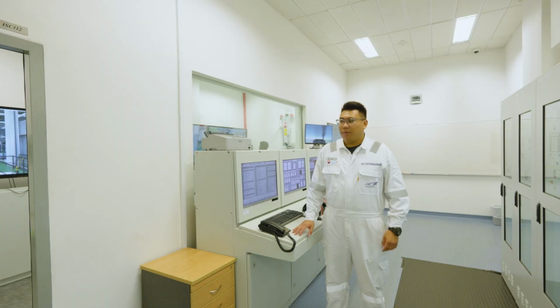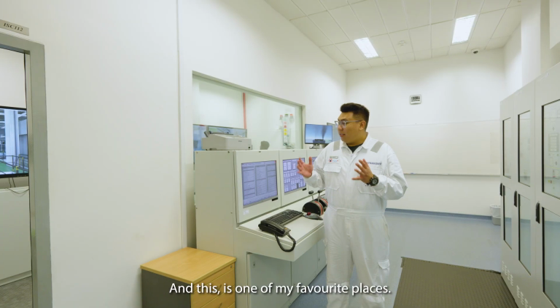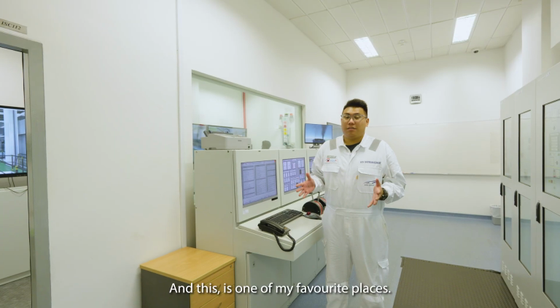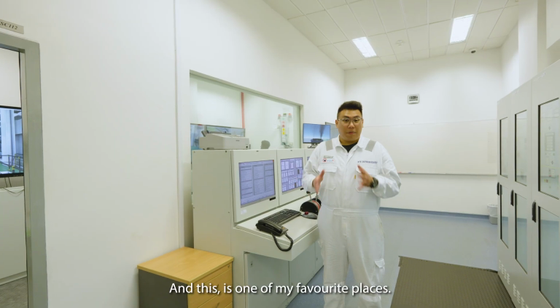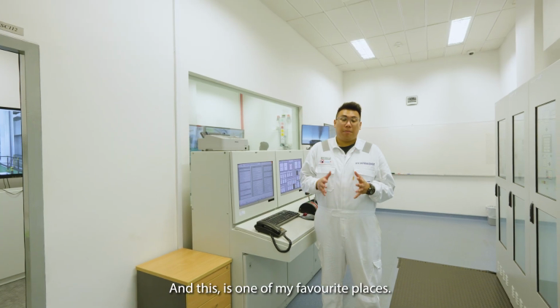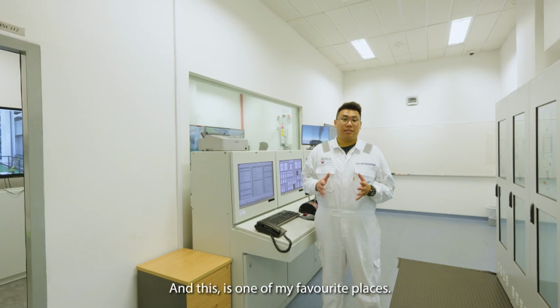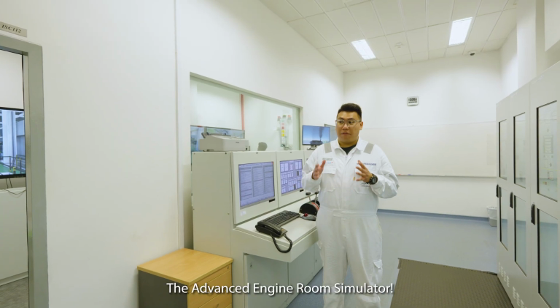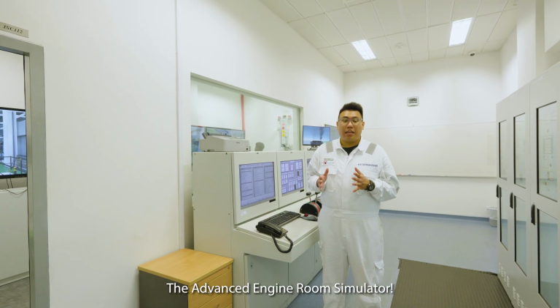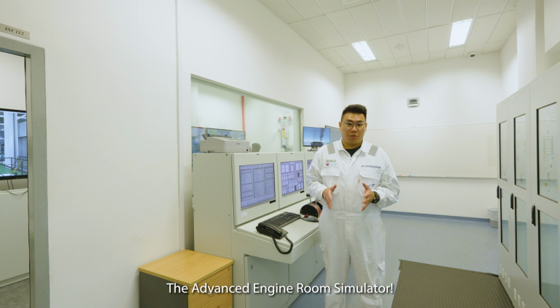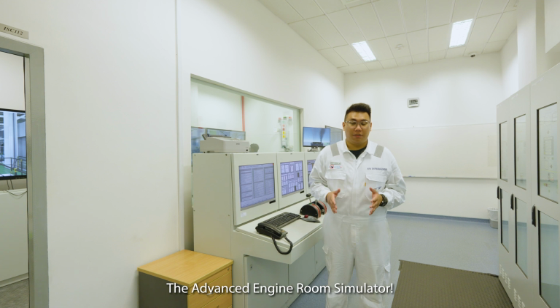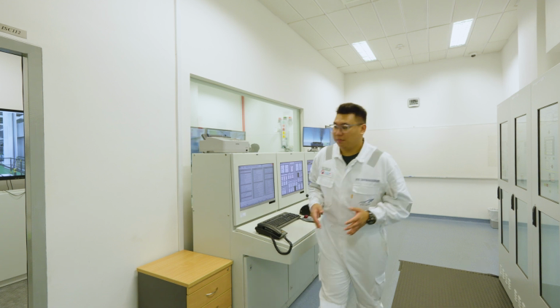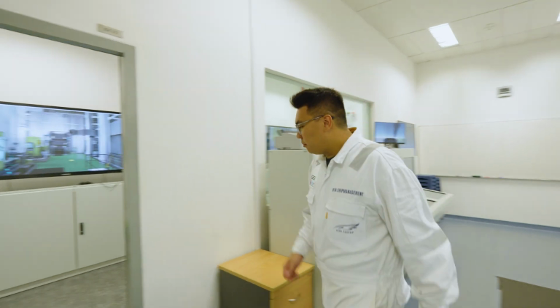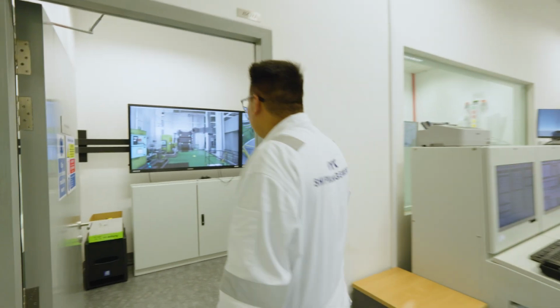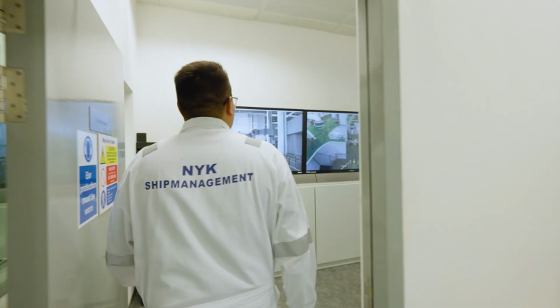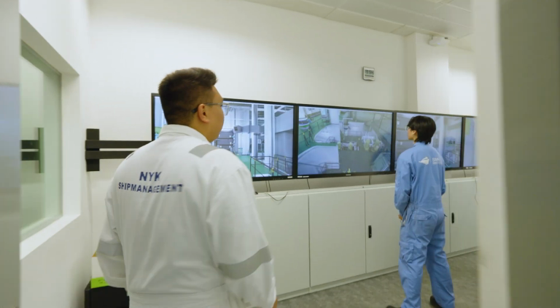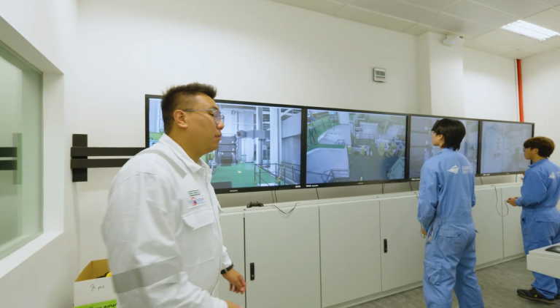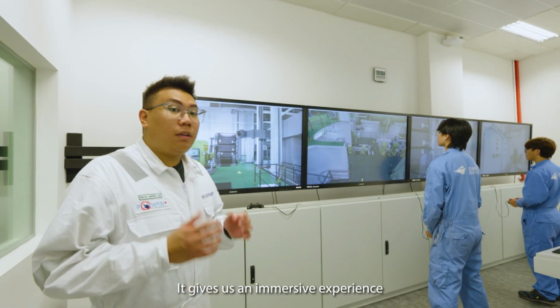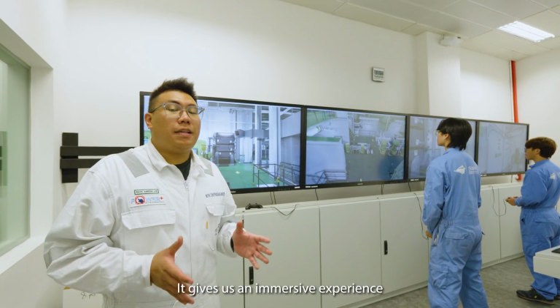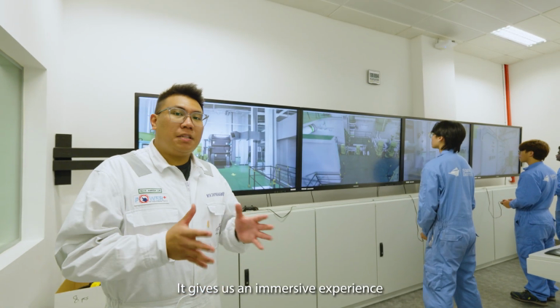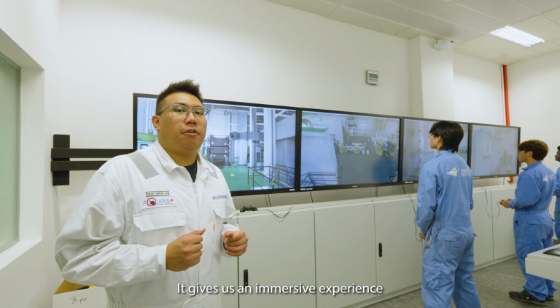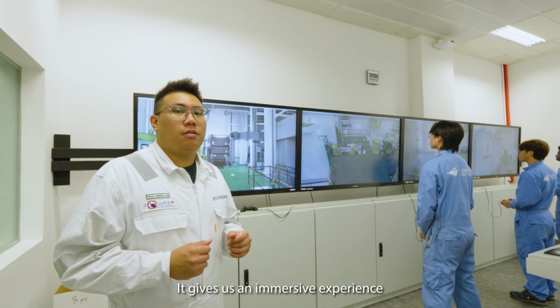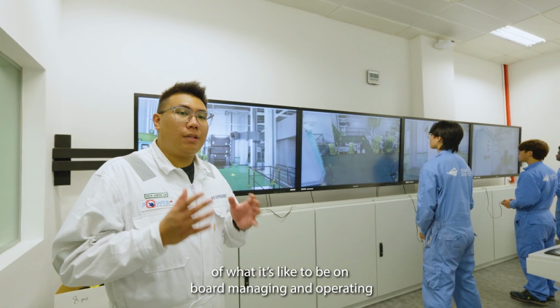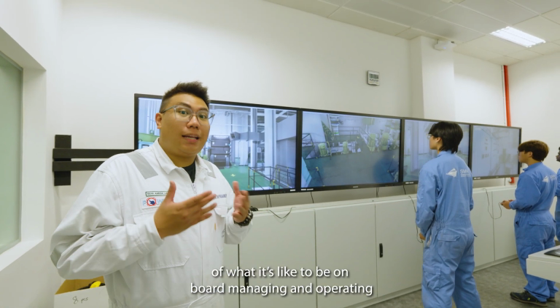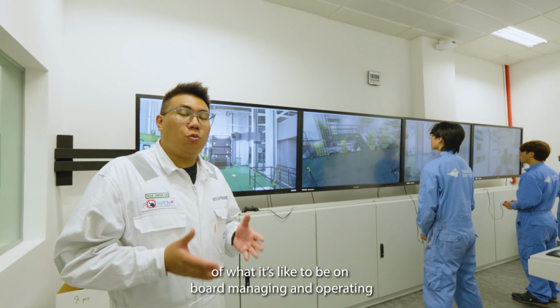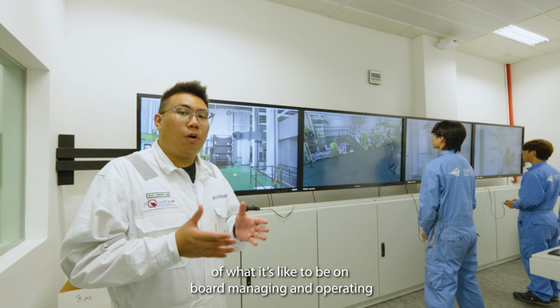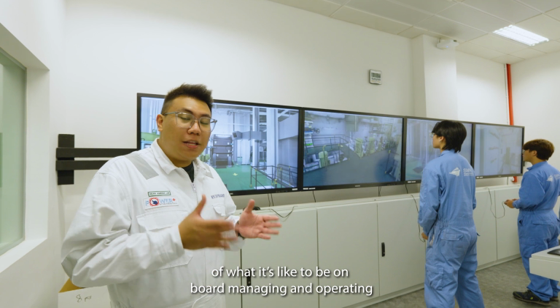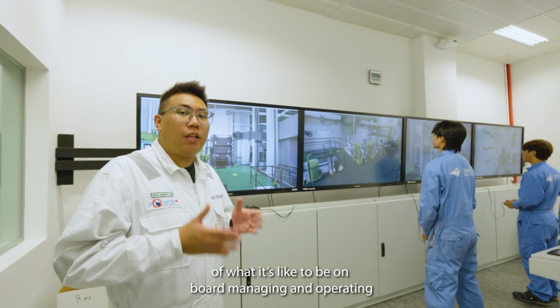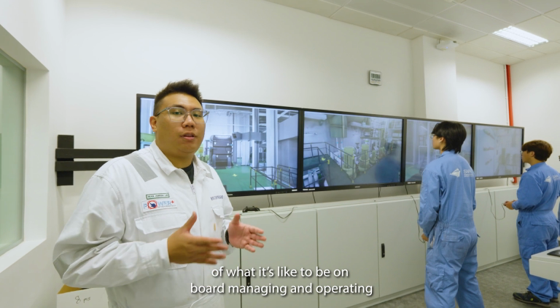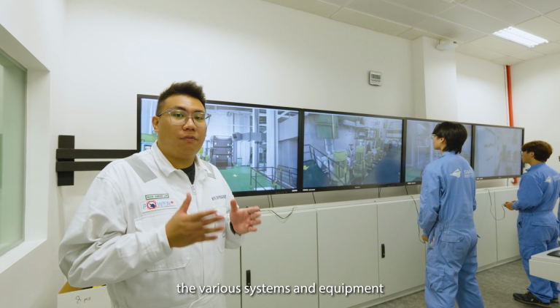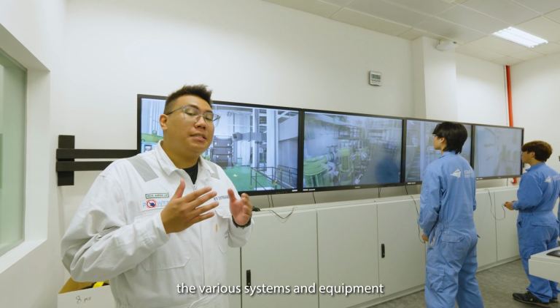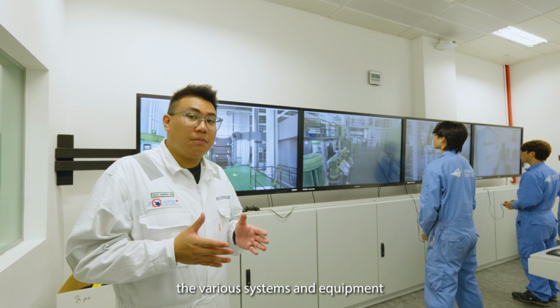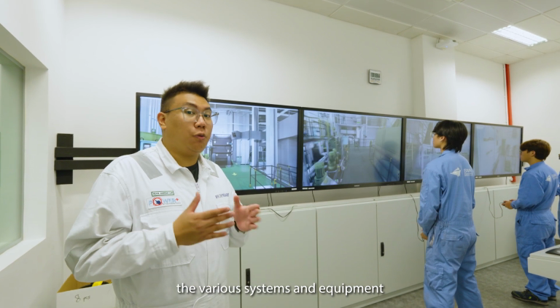And this is one of my favorite places — the Advanced Engineering Simulator. It gives us an immersive experience of what it's like to be on board, managing and operating the various systems and equipment.